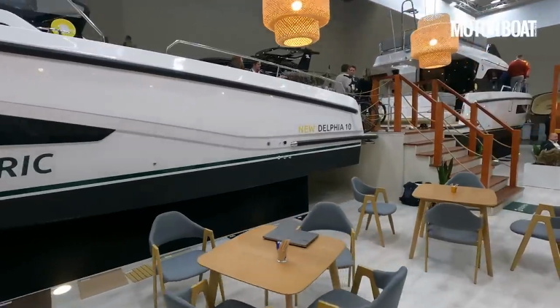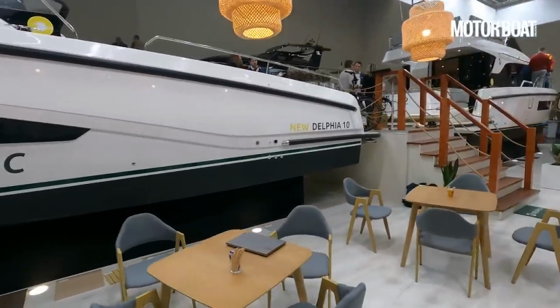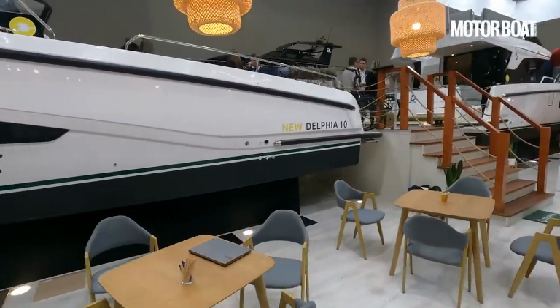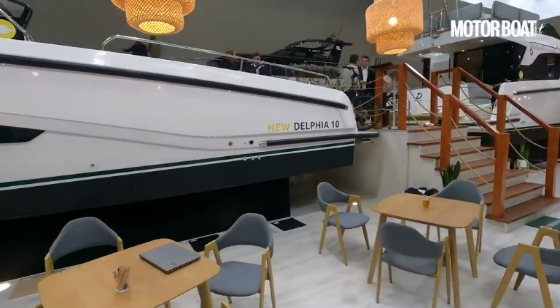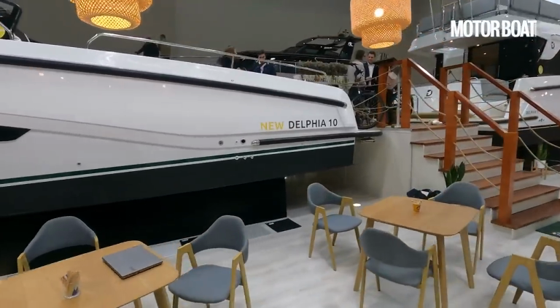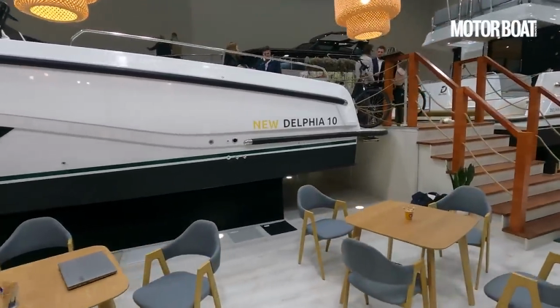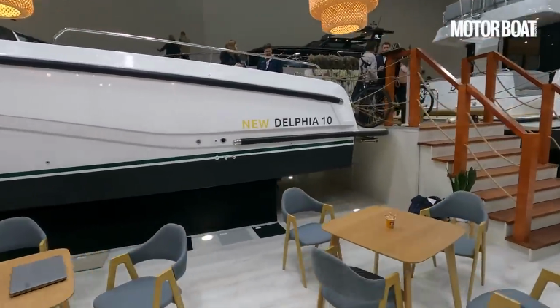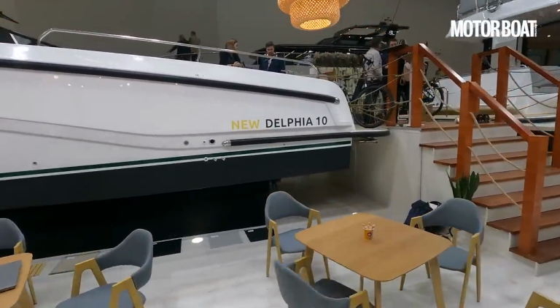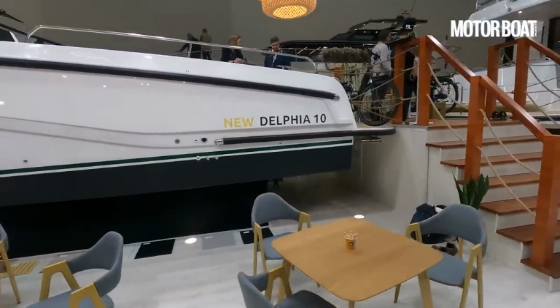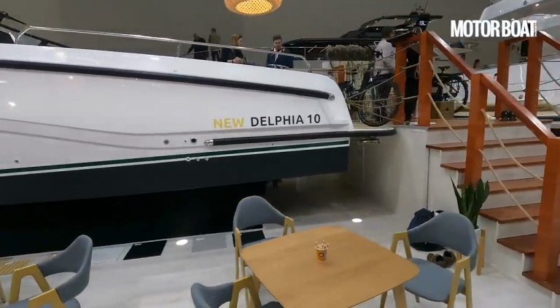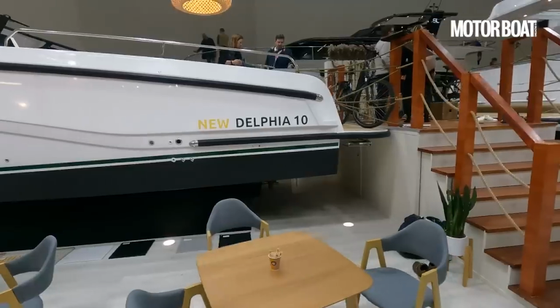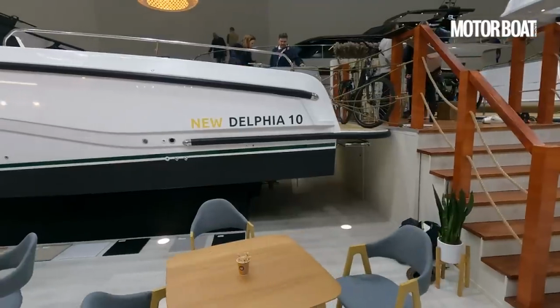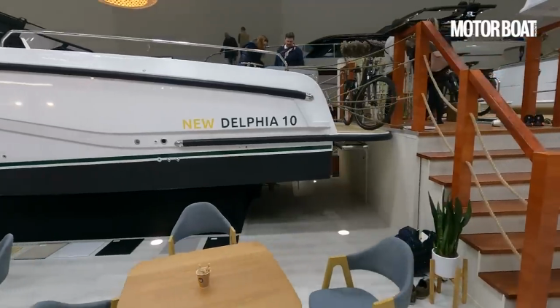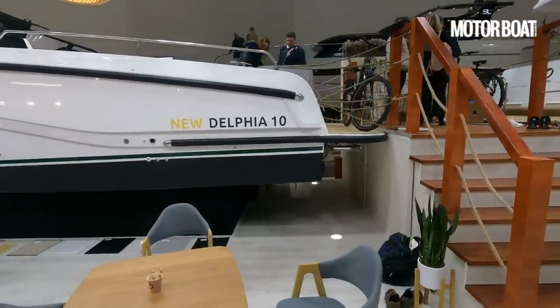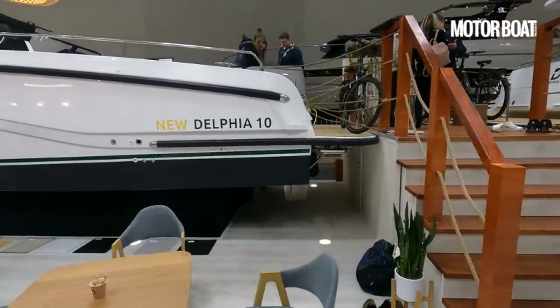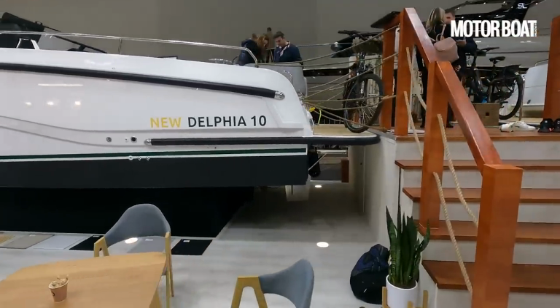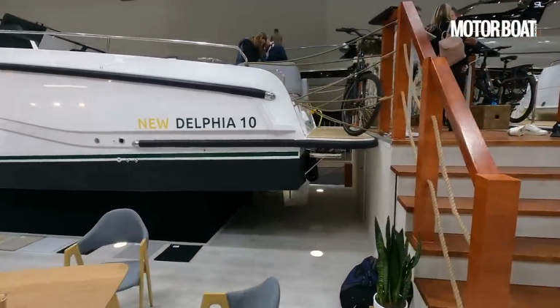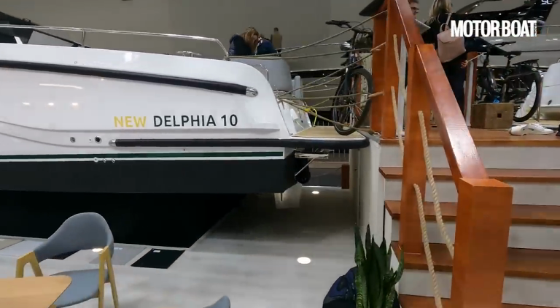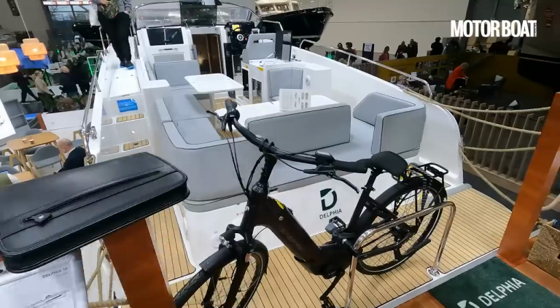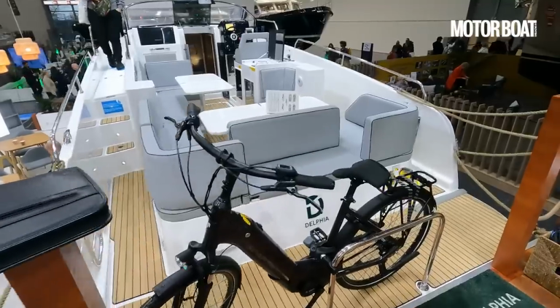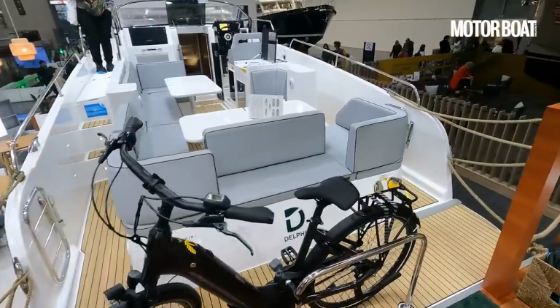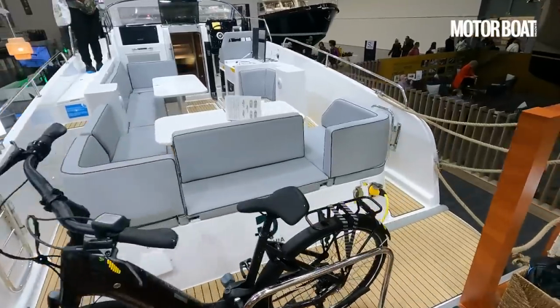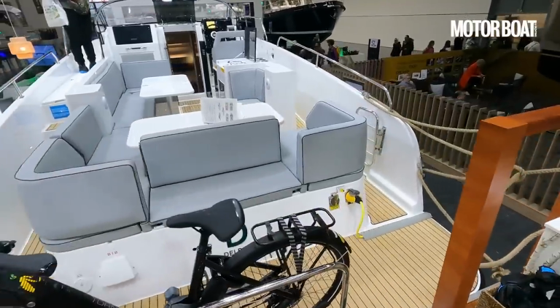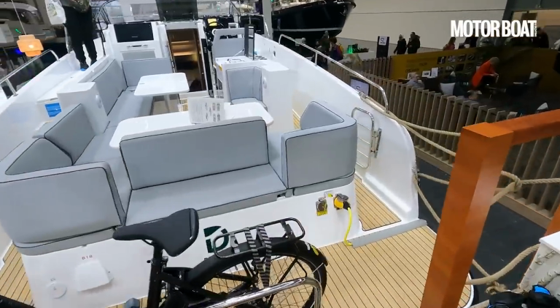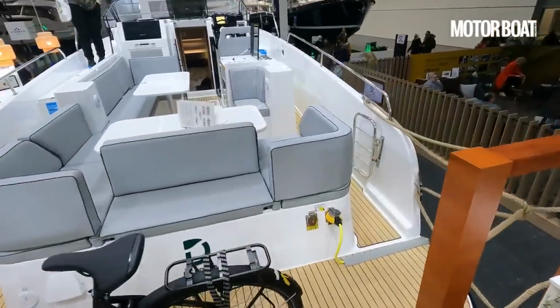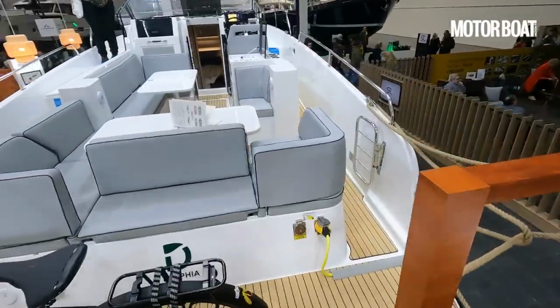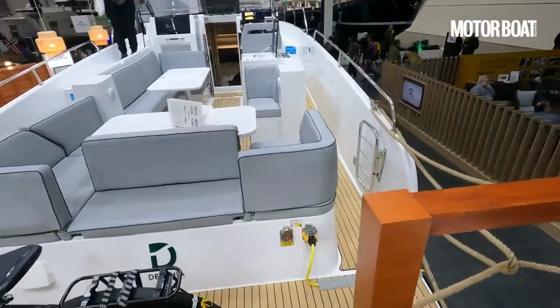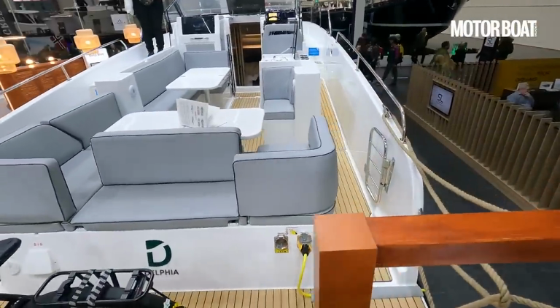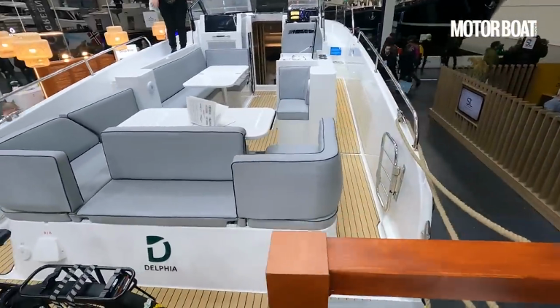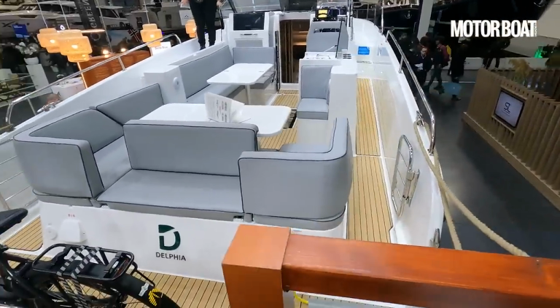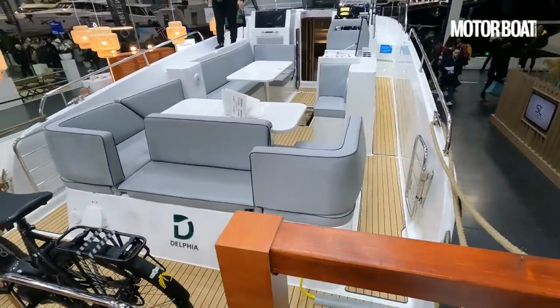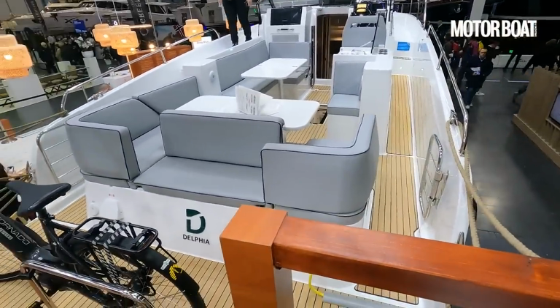The design of this boat is by very well-known English designer Tony Castro, and the brief was to create a really well thought out but affordable inland waterways cruising boat.